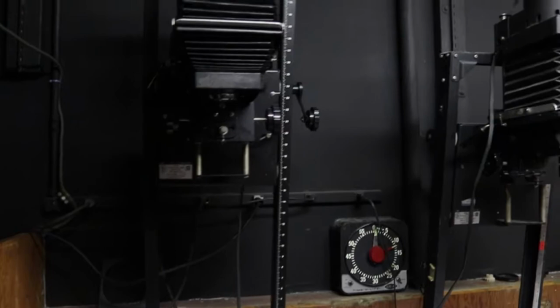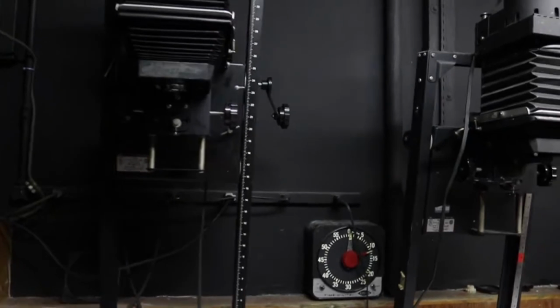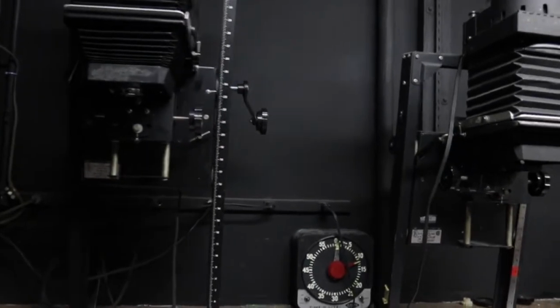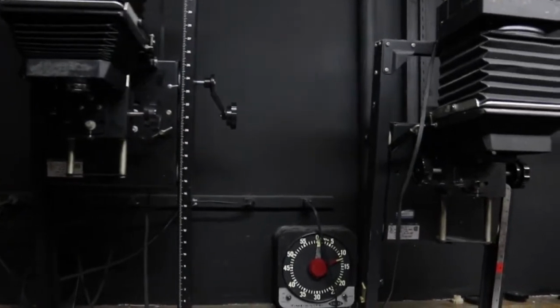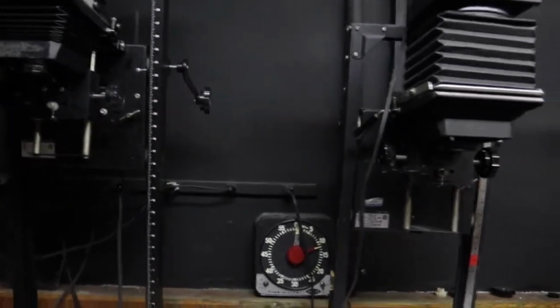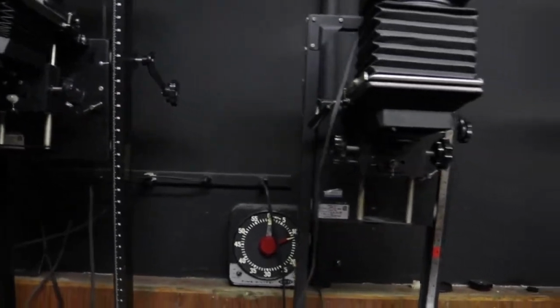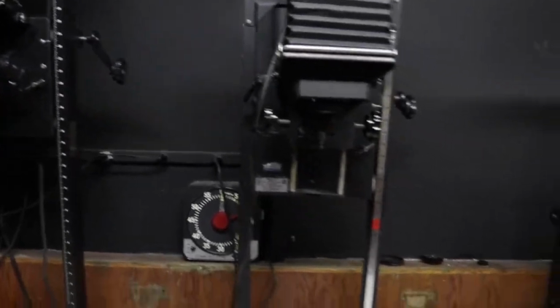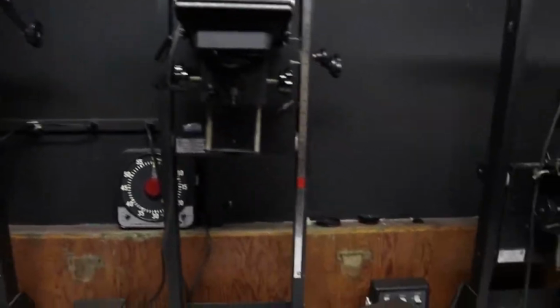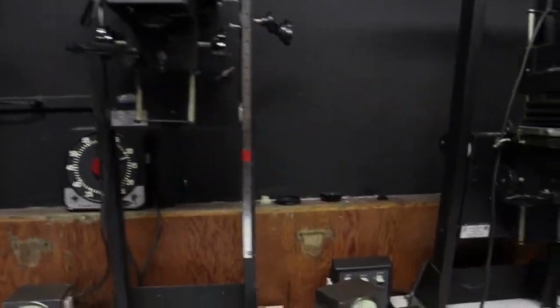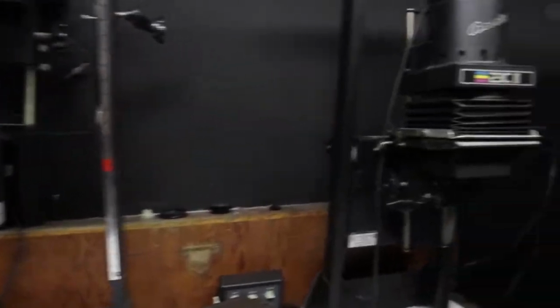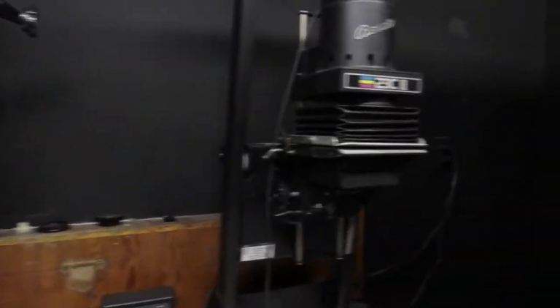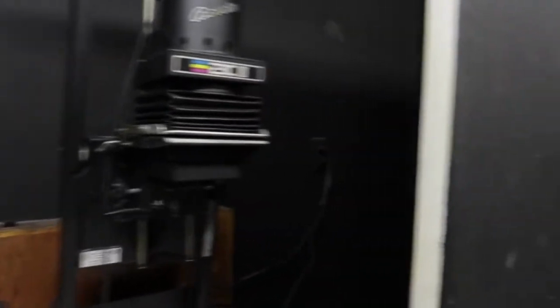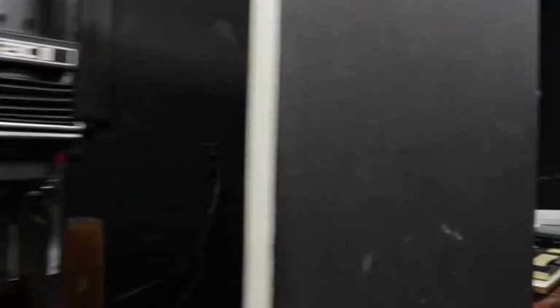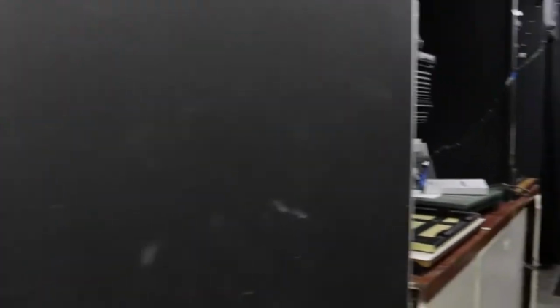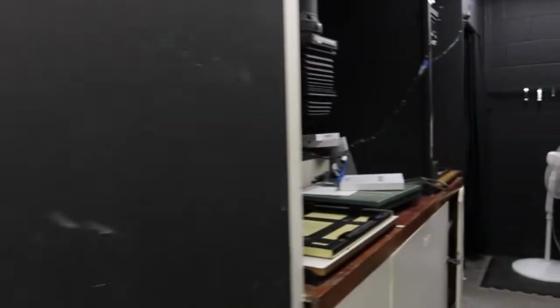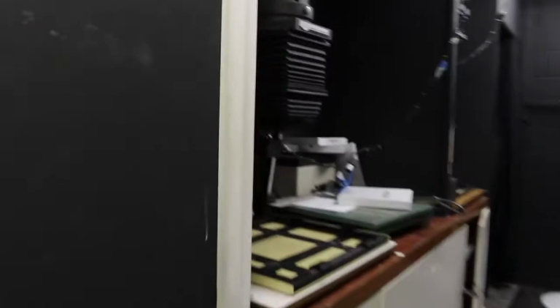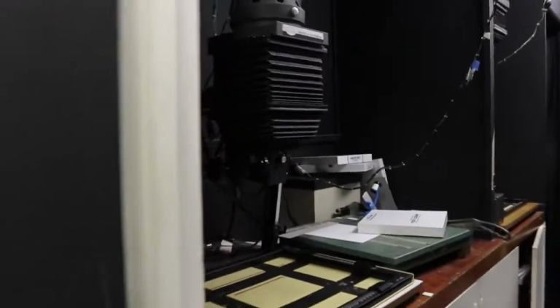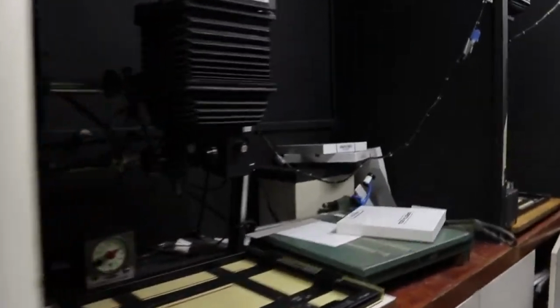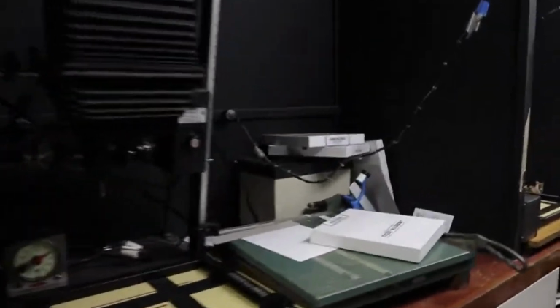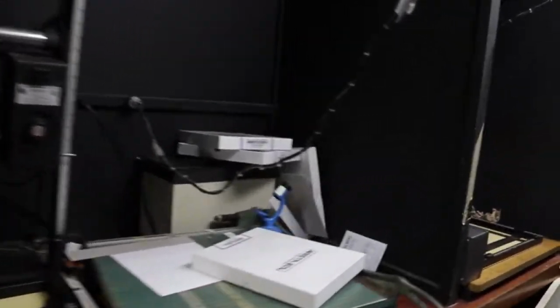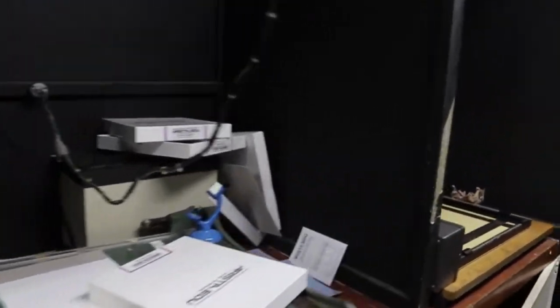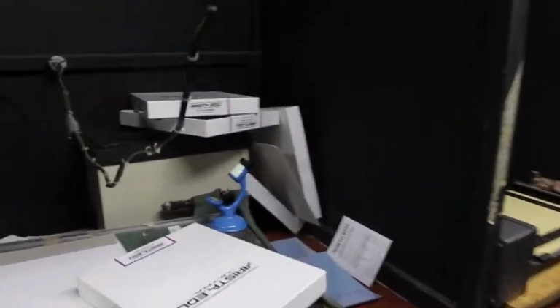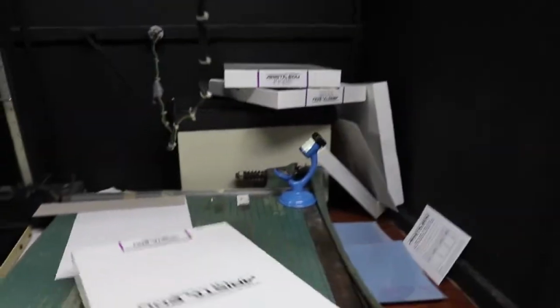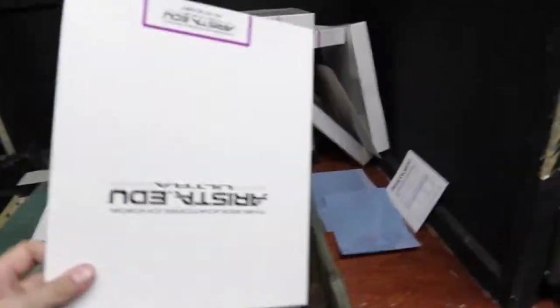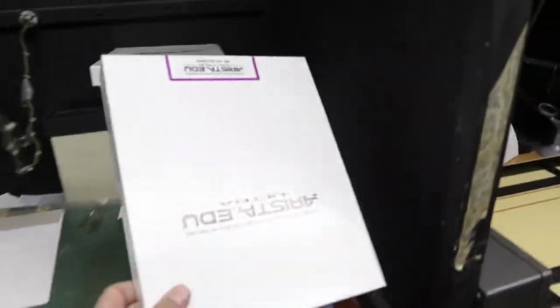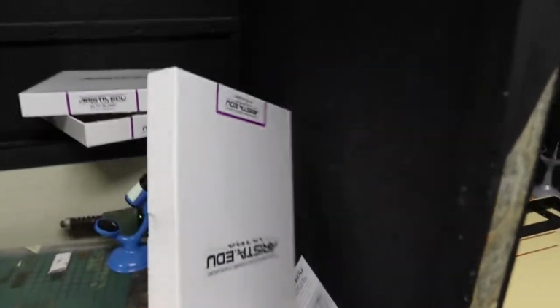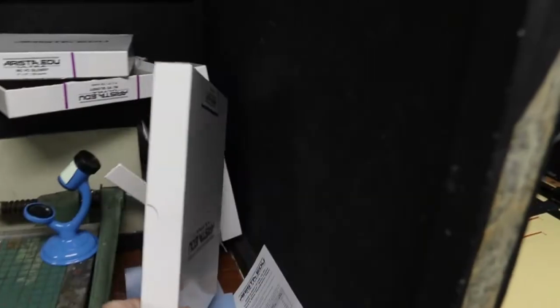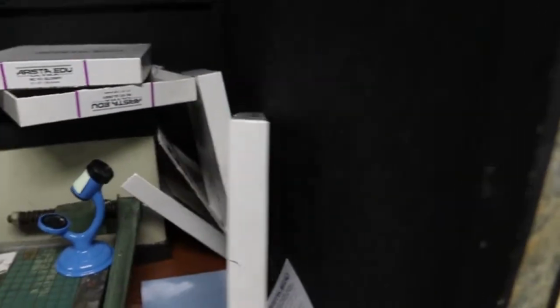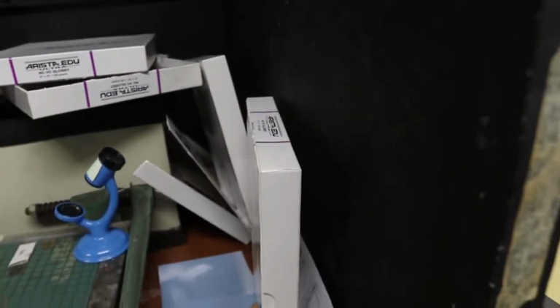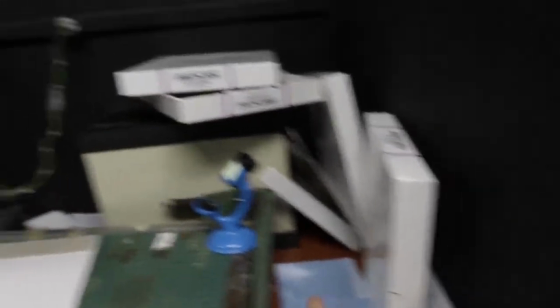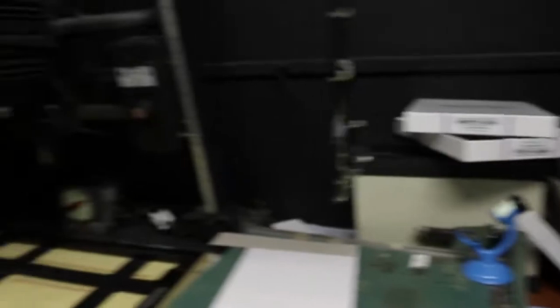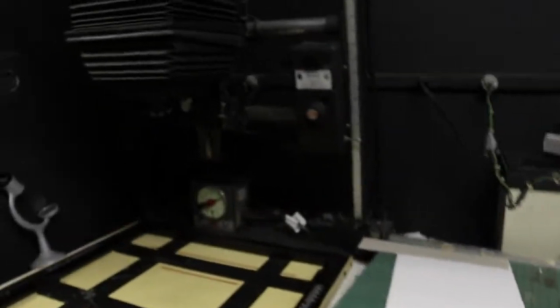So we have a few different enlargers. I'm not going to get into how the enlarger works right now, just cleaning up a bit.